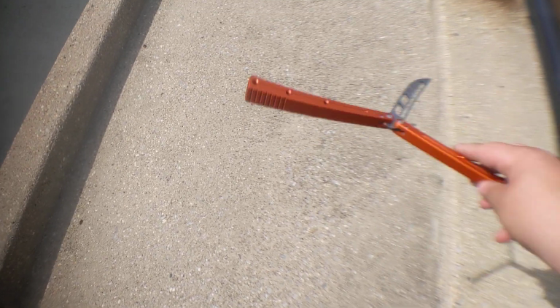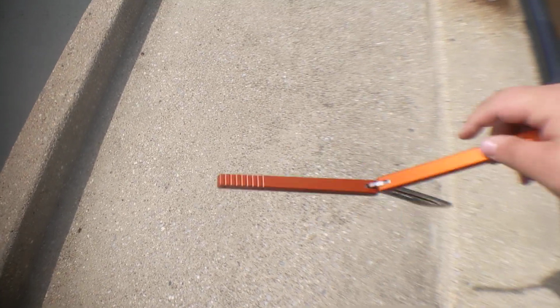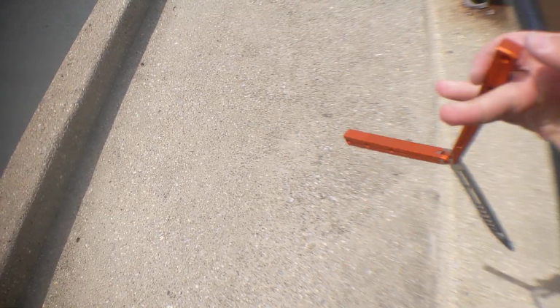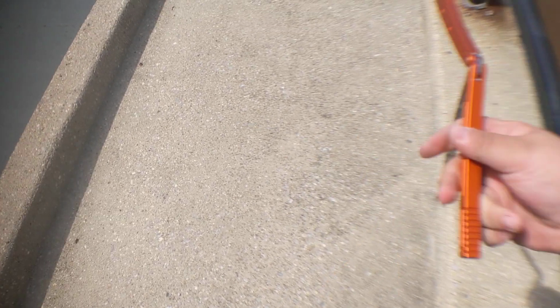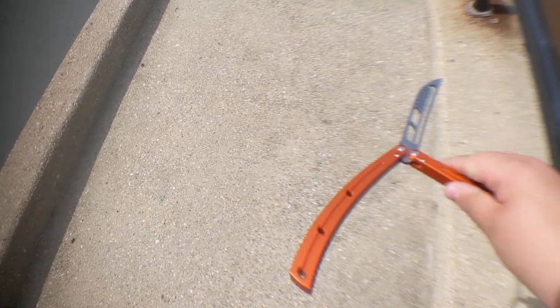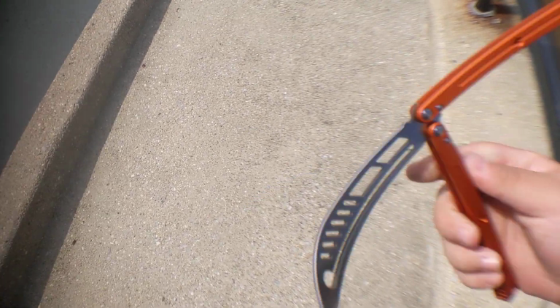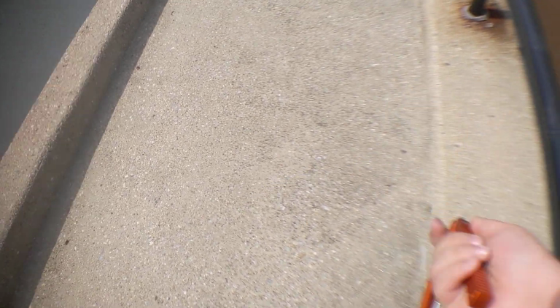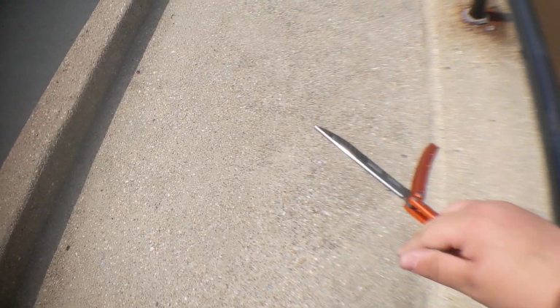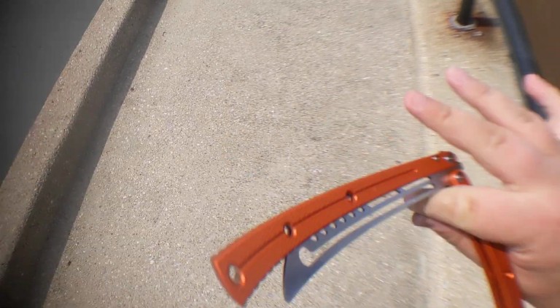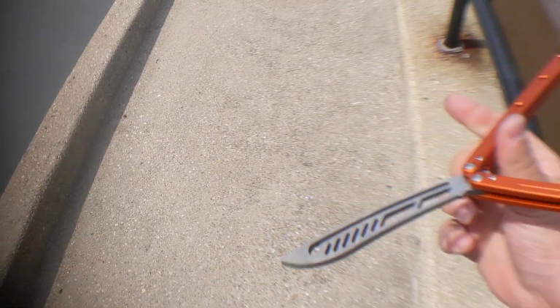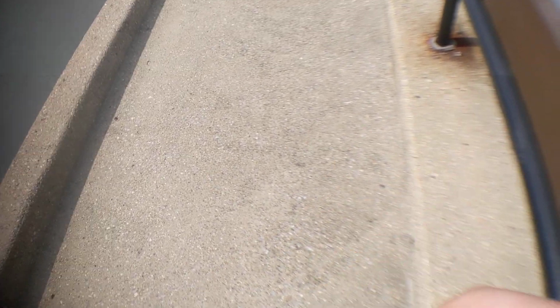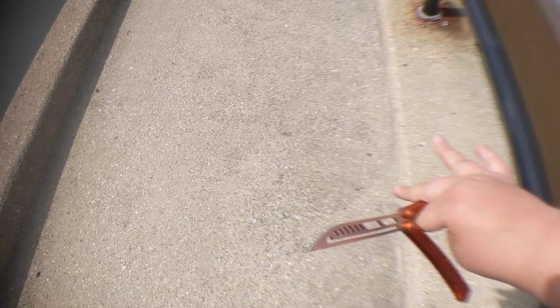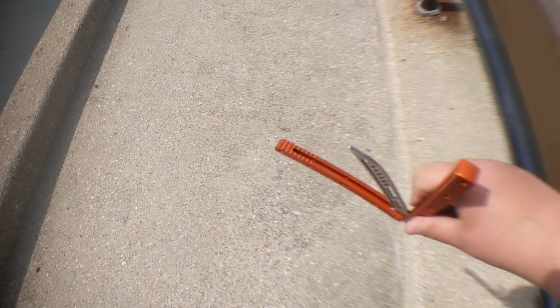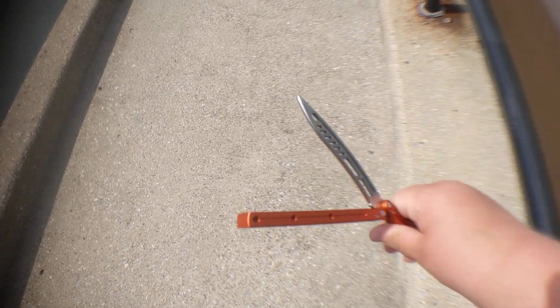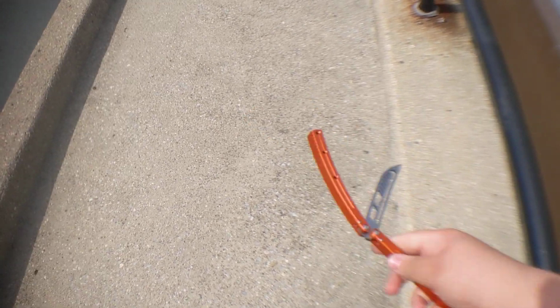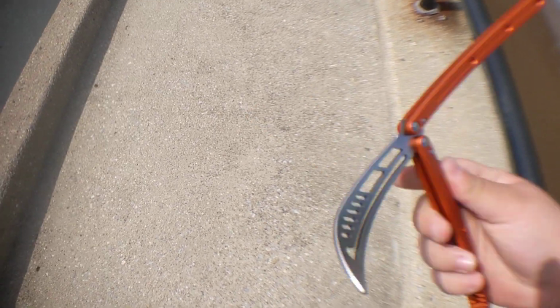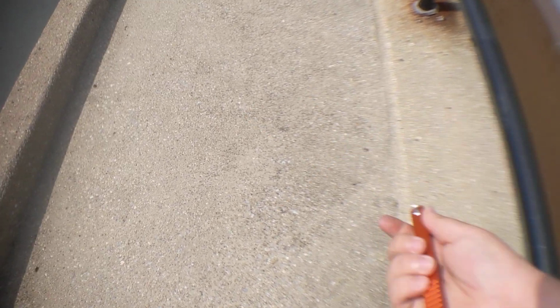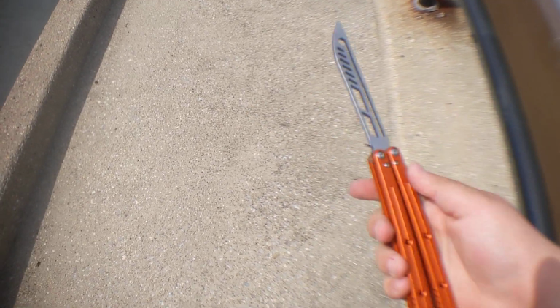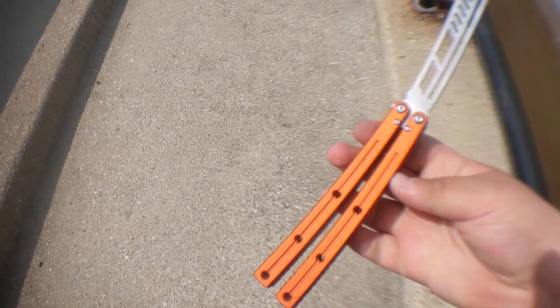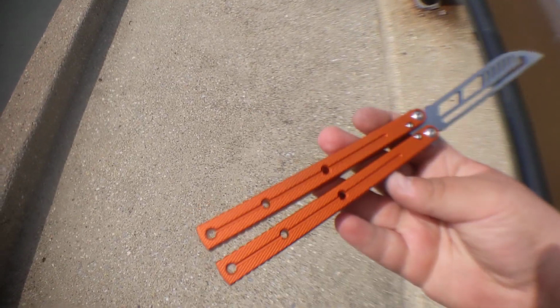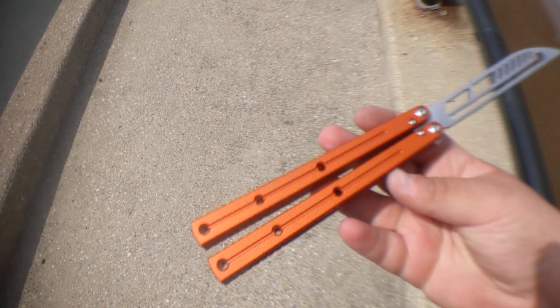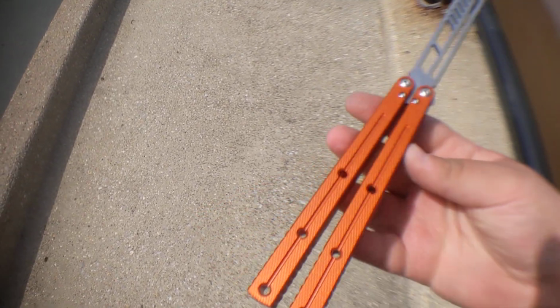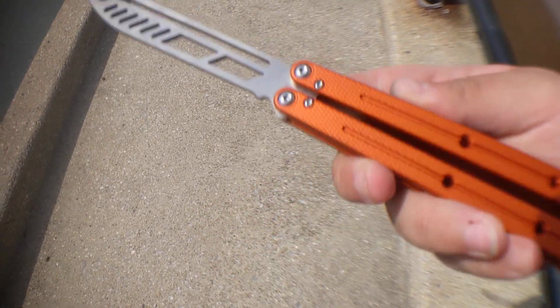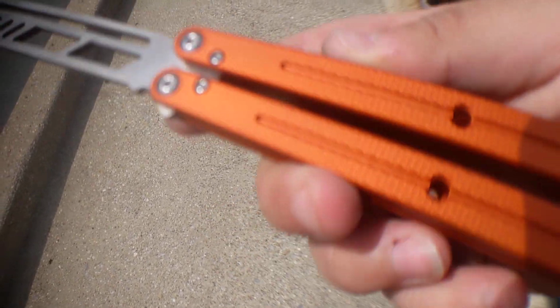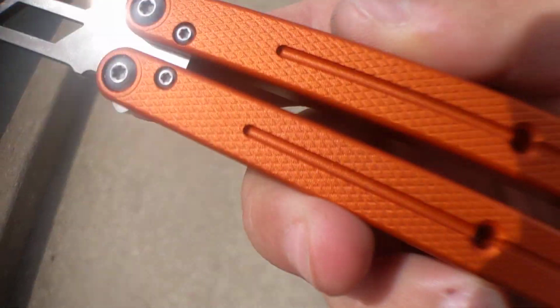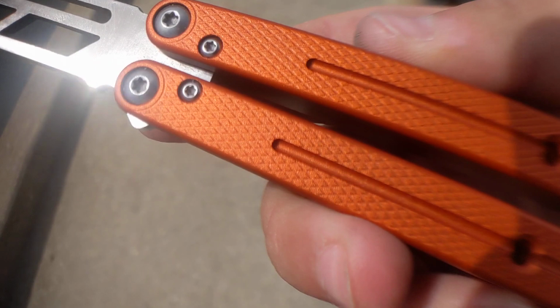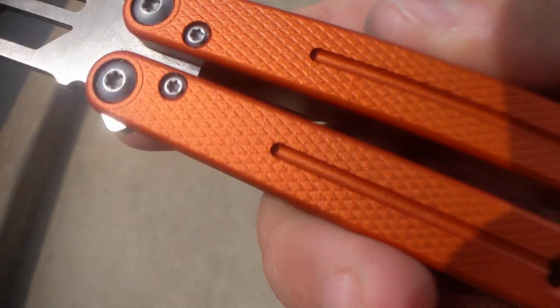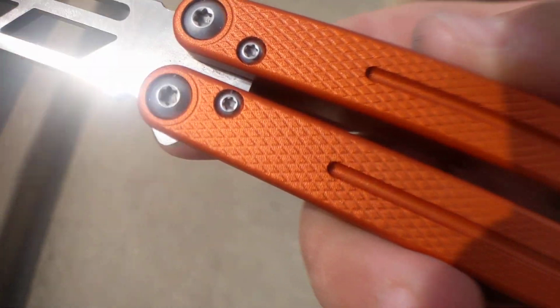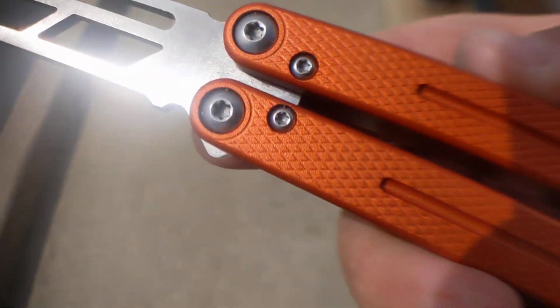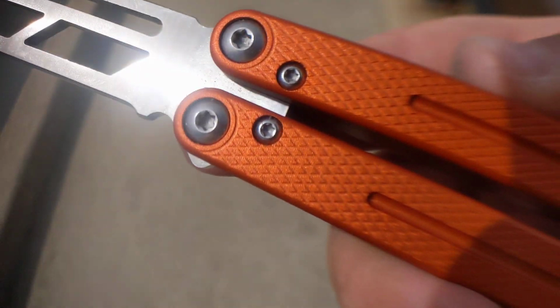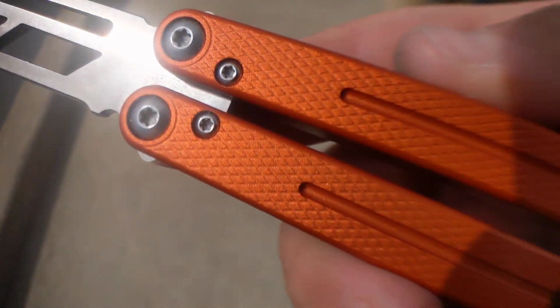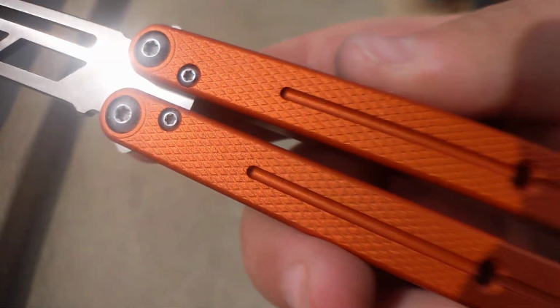Yeah, this is a fantastic clone. They did a really really good job on this.